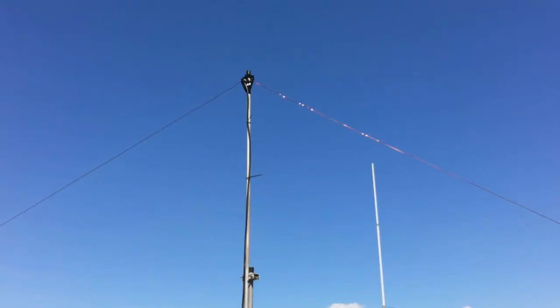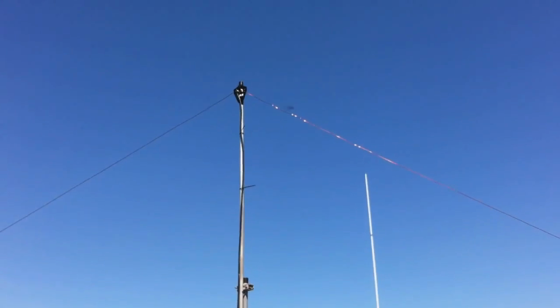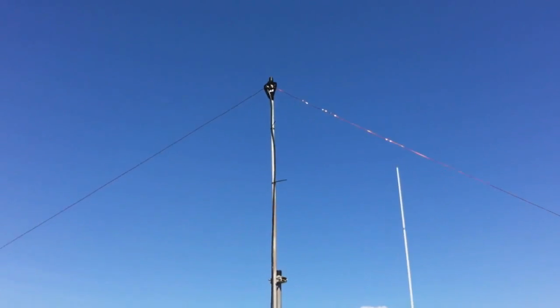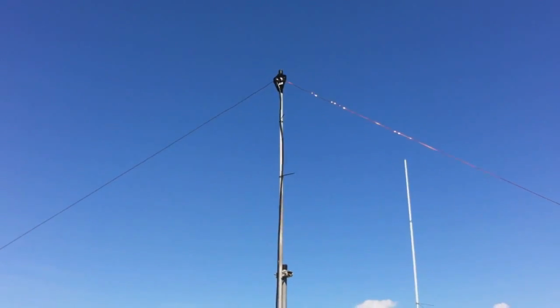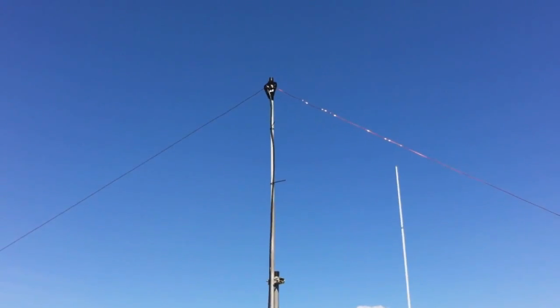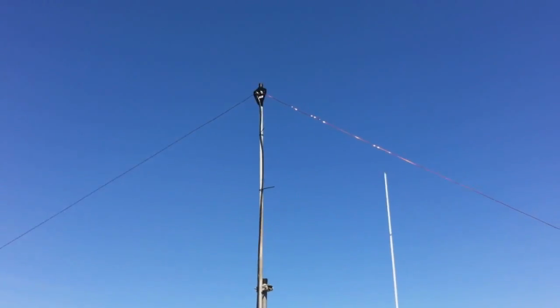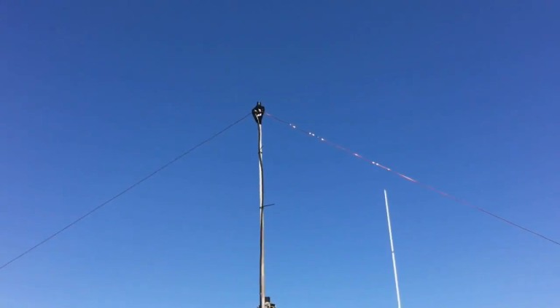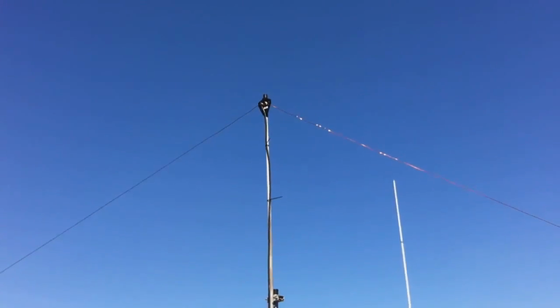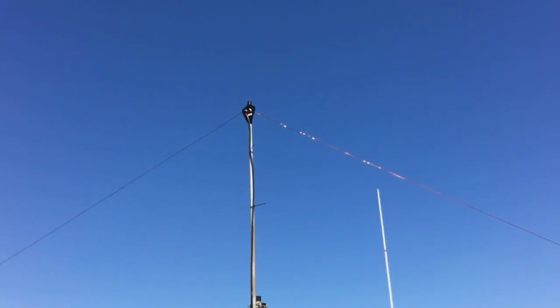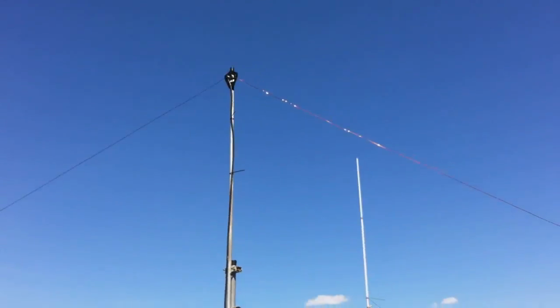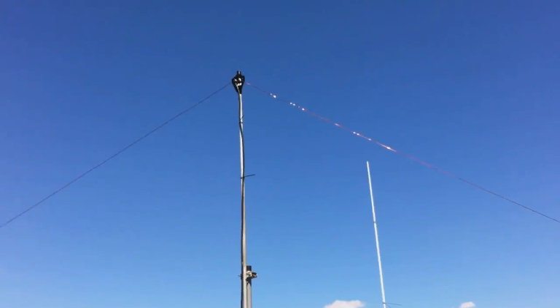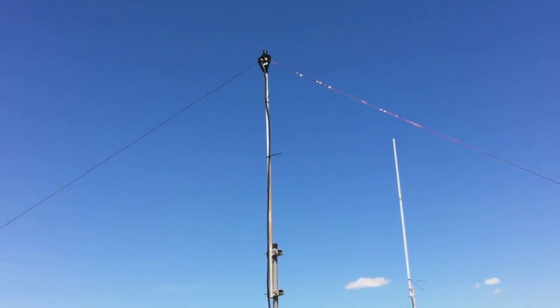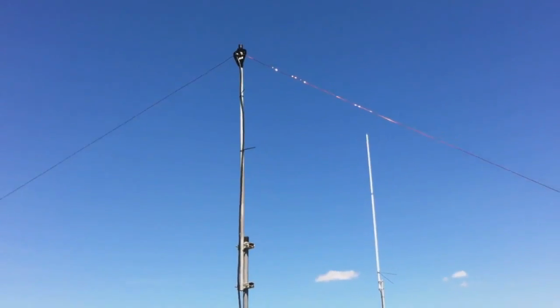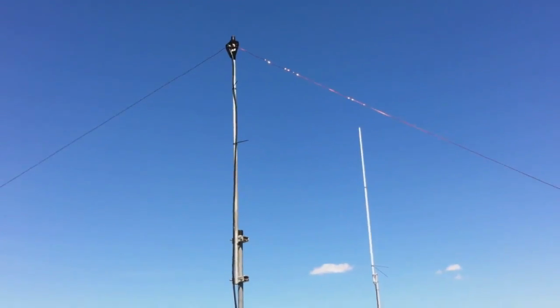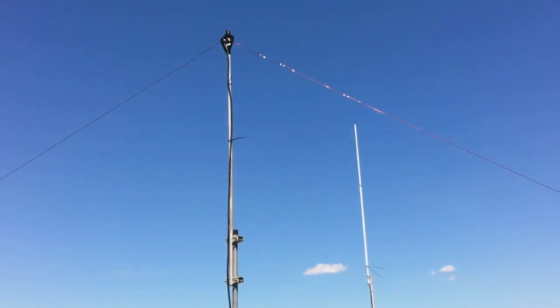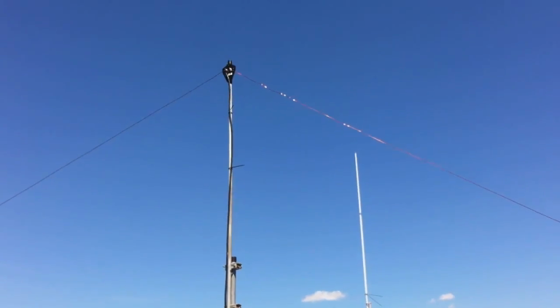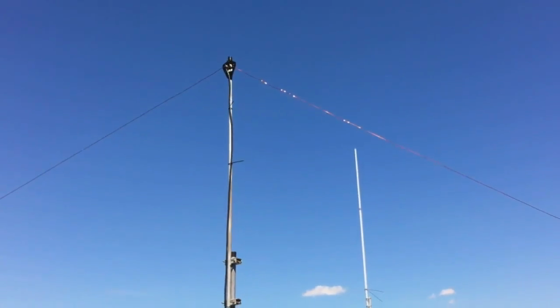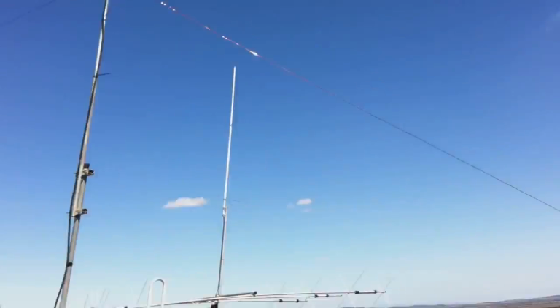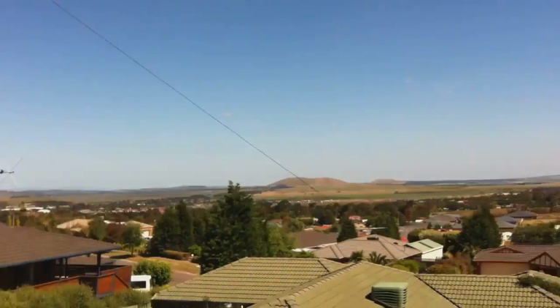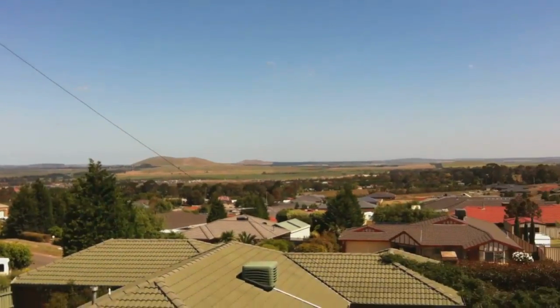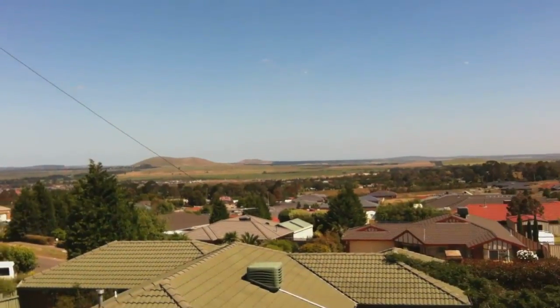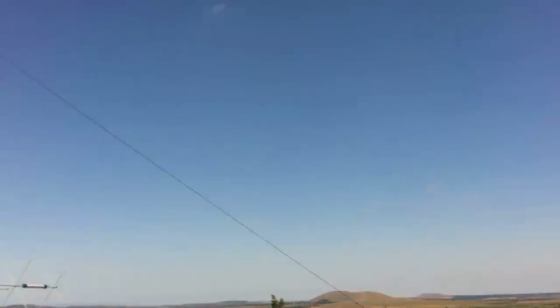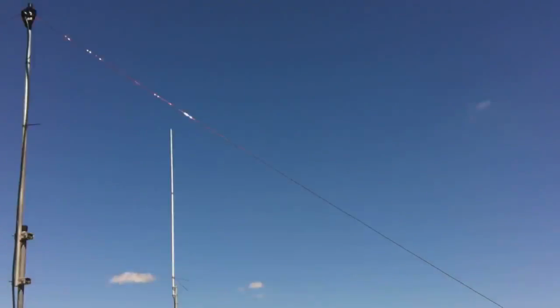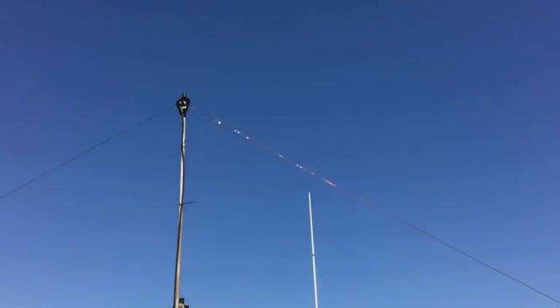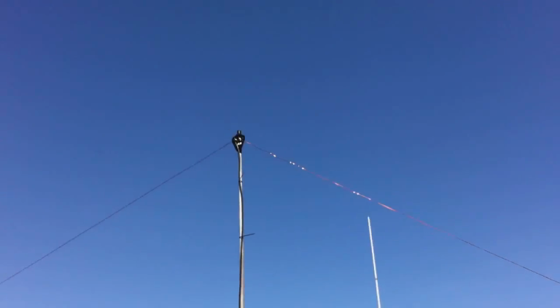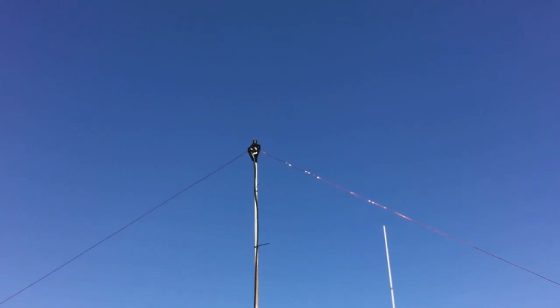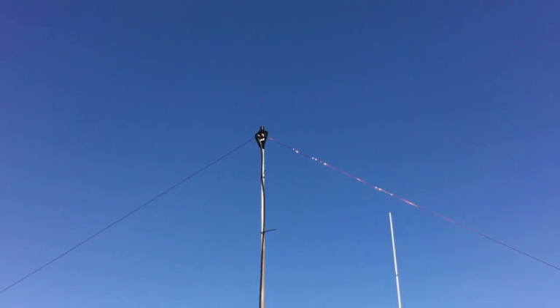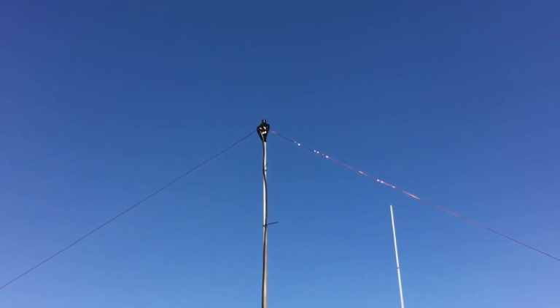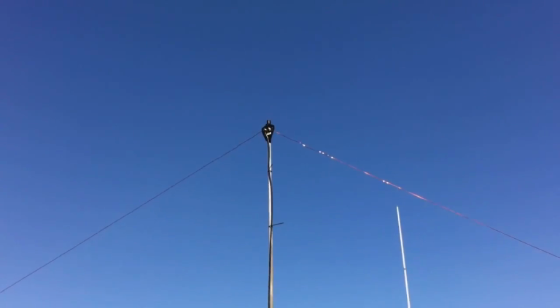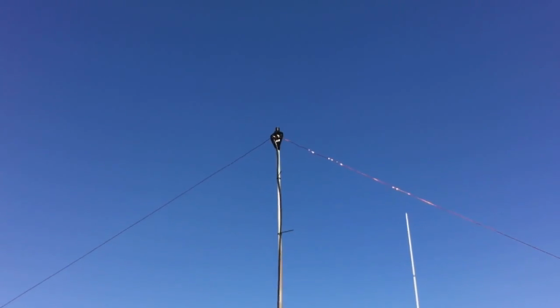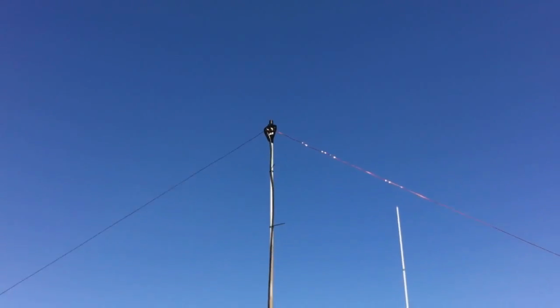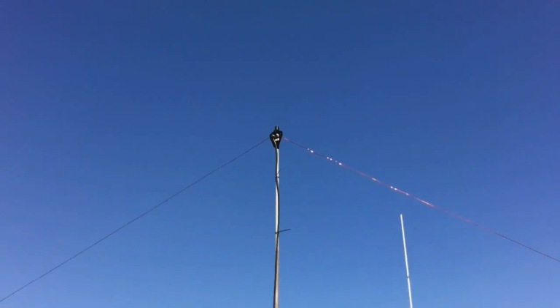Sorry about the wind — can't do much about that because I'm on the roof. Anyway, here's the inverted V.